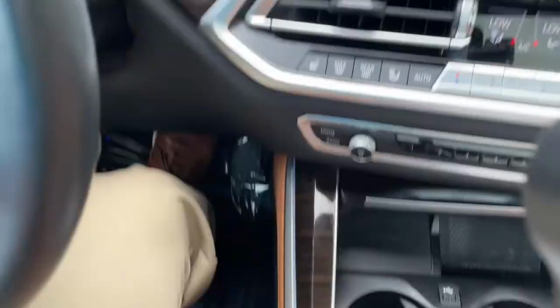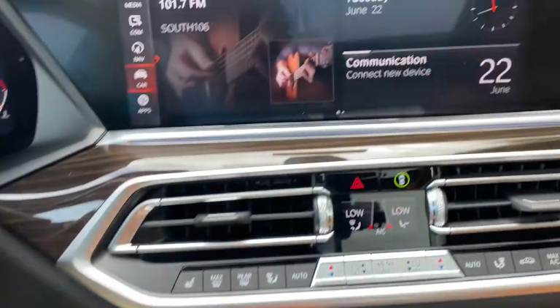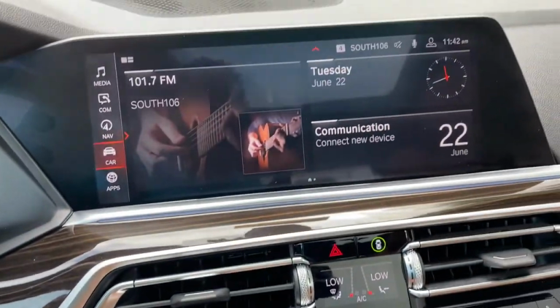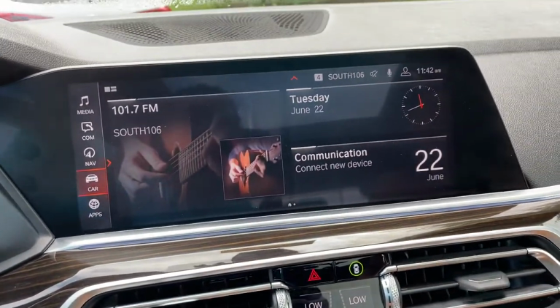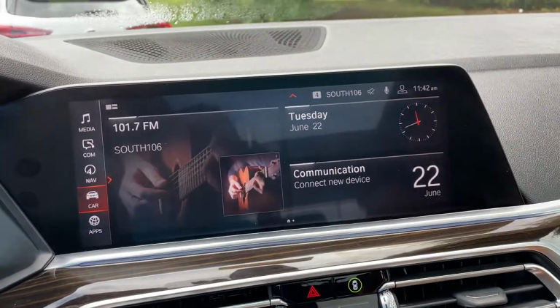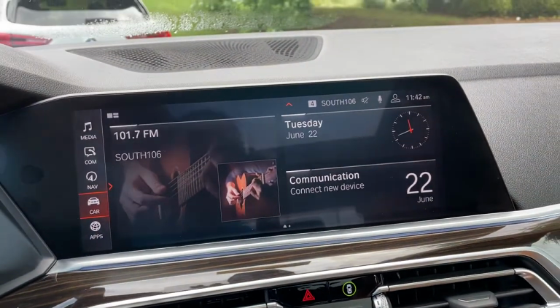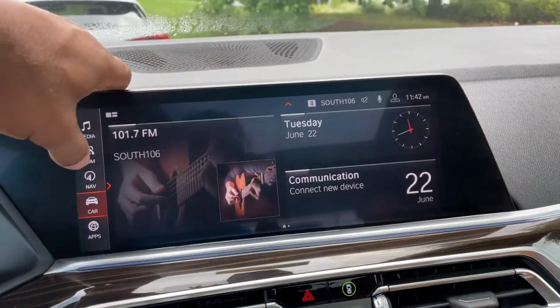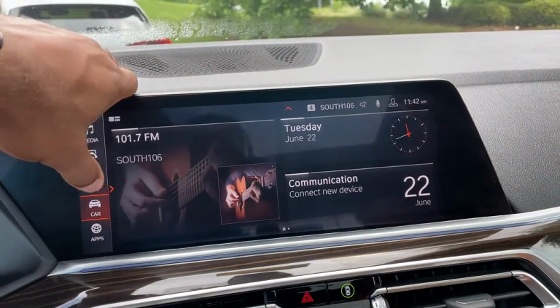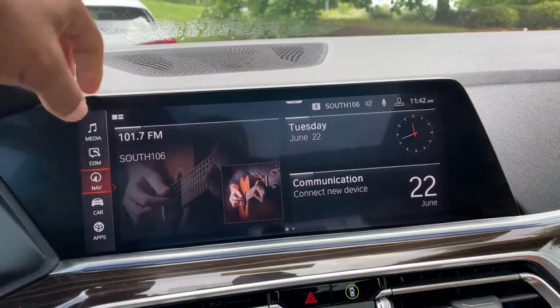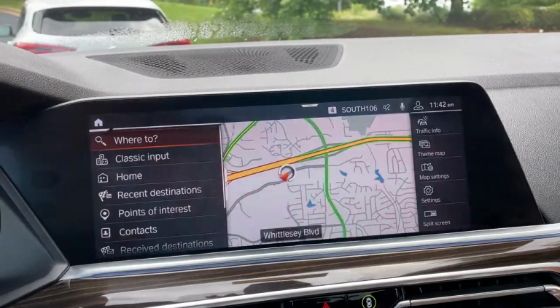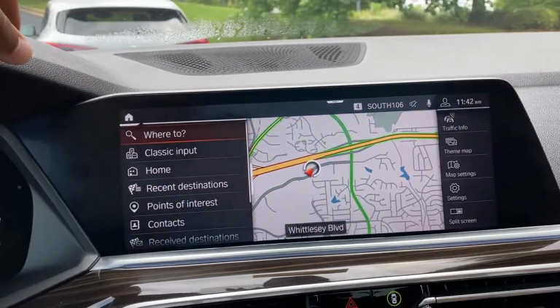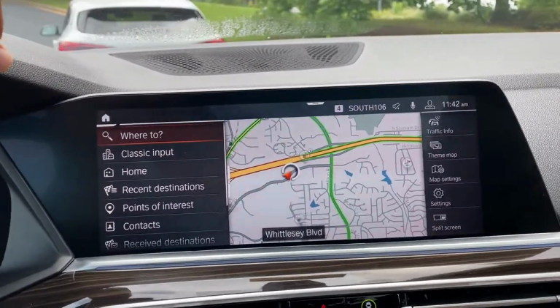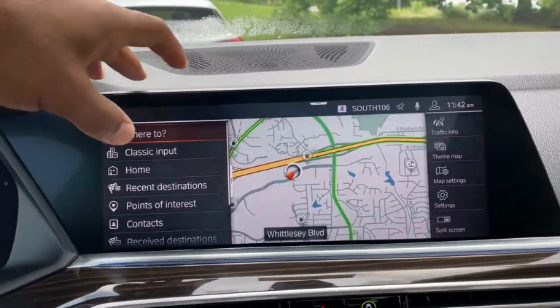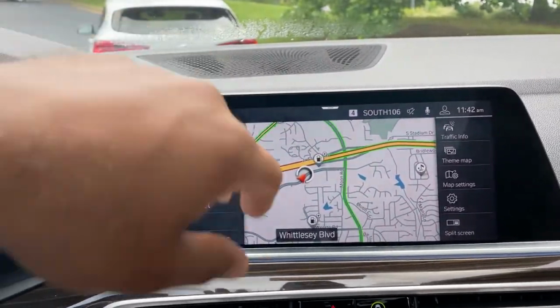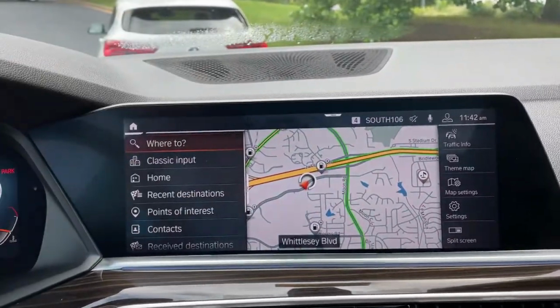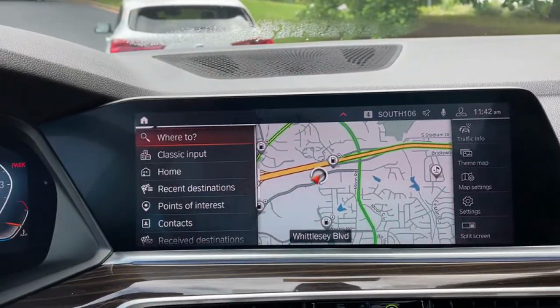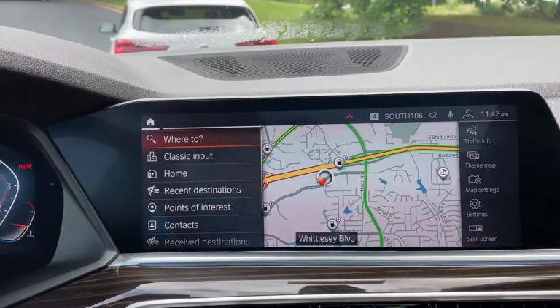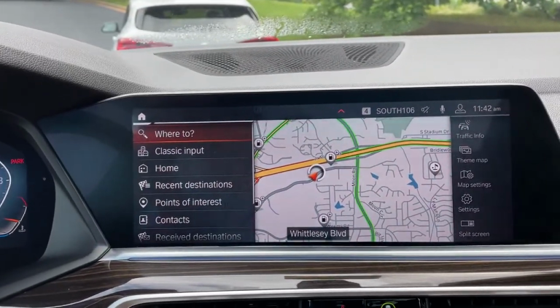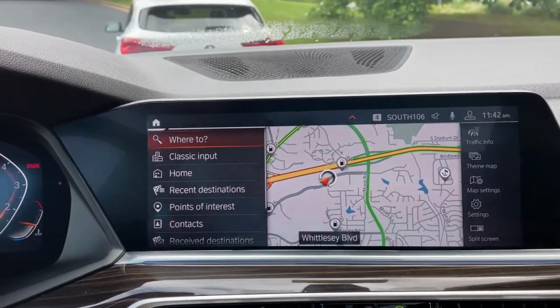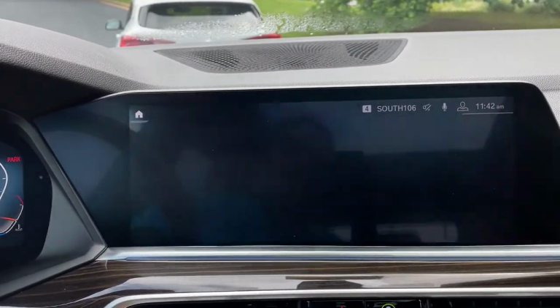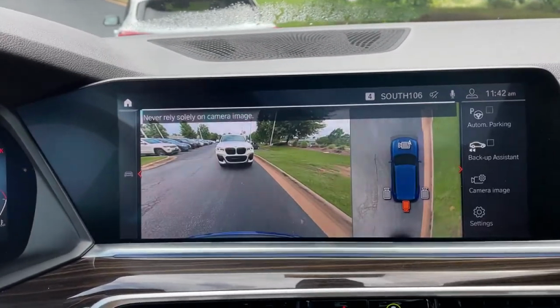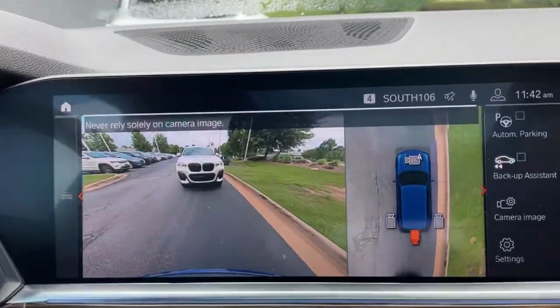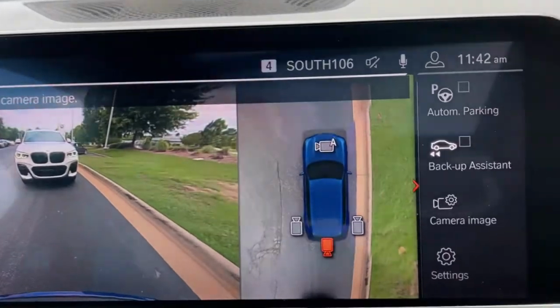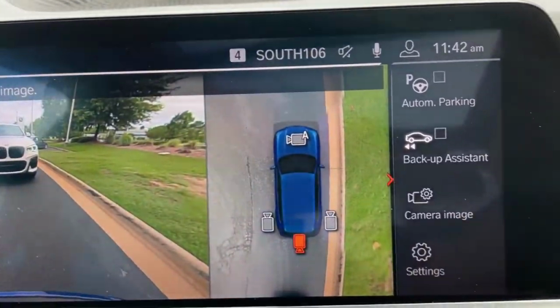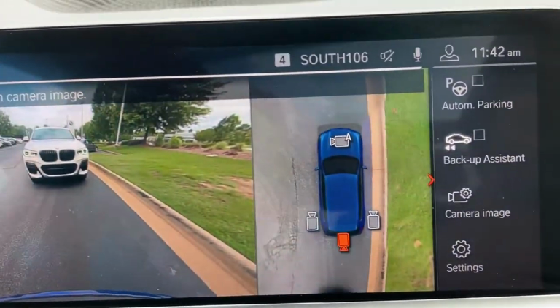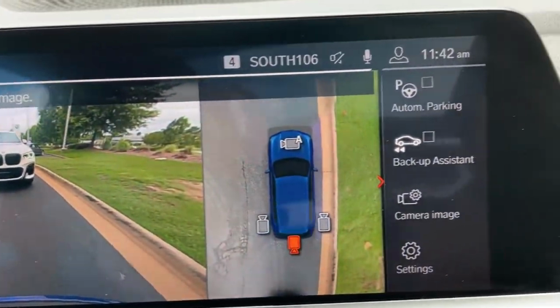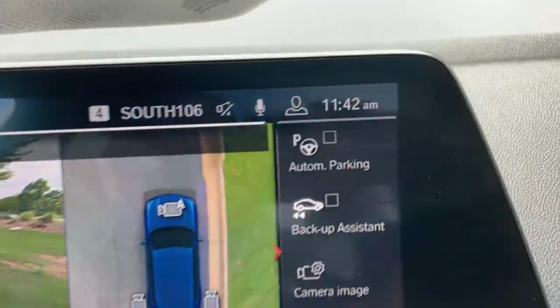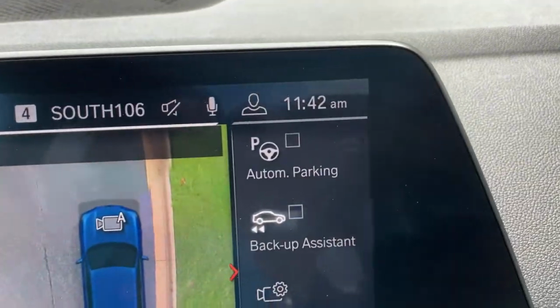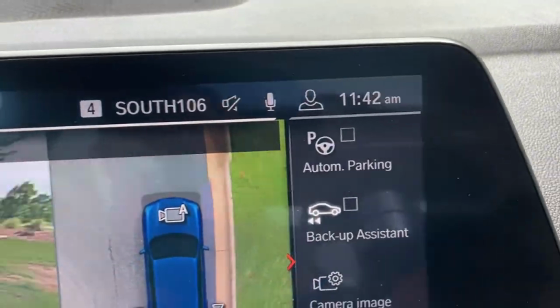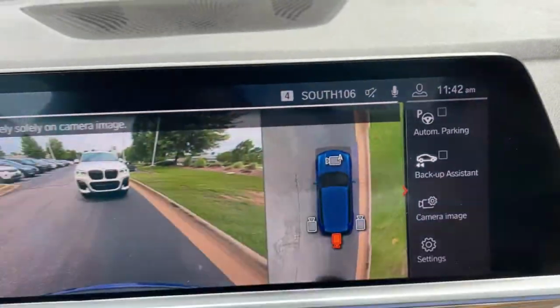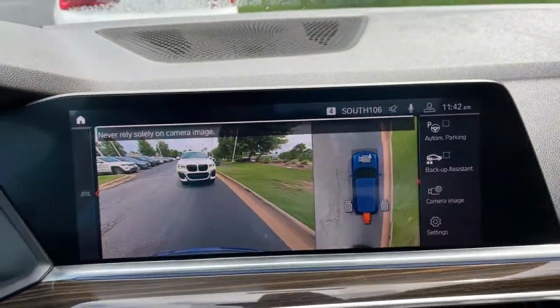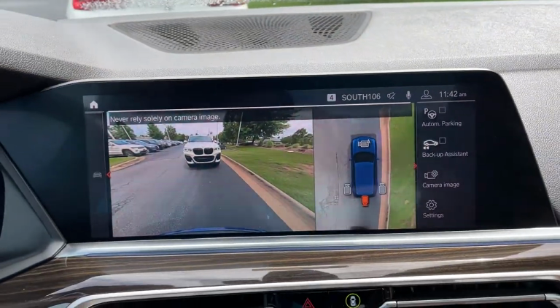Then we have our iDrive screen — it is touchscreen. You do have navigation, and you've got your rear view camera. Front and rear parking sensors, and automatic parking capability as well.